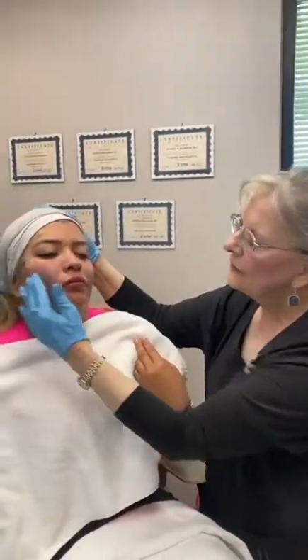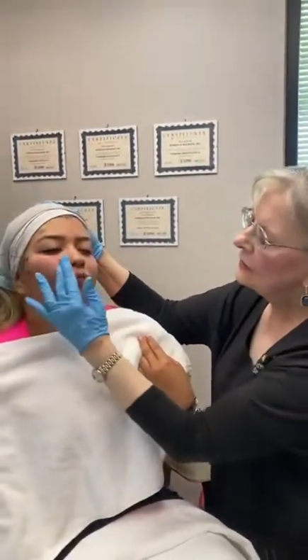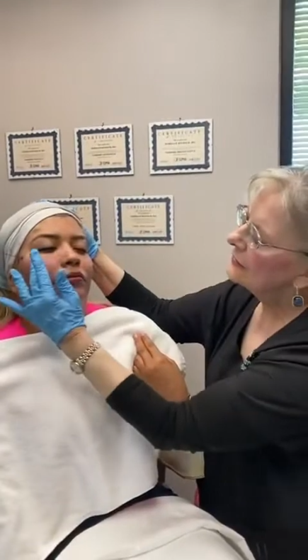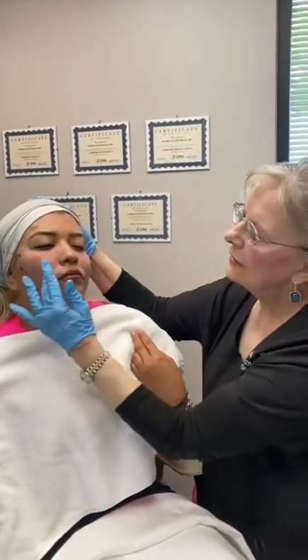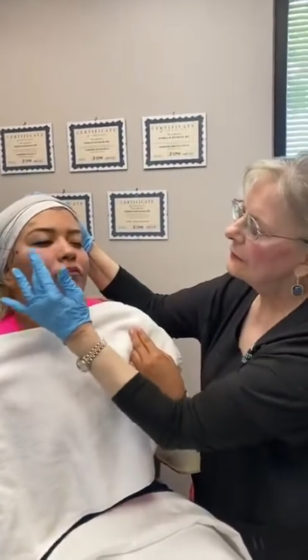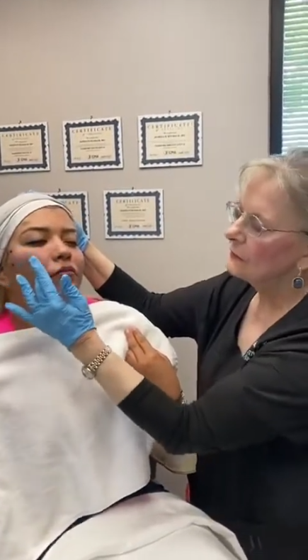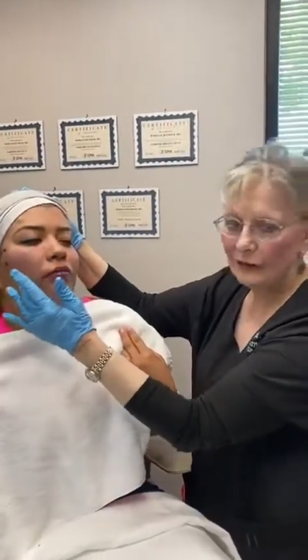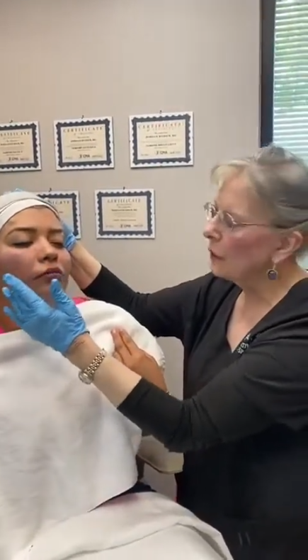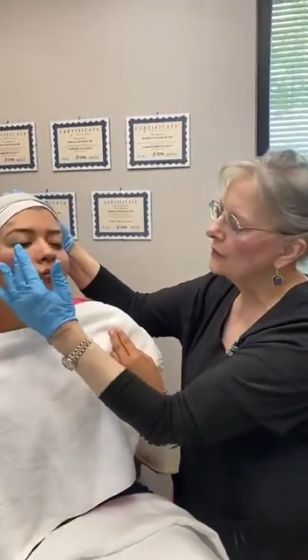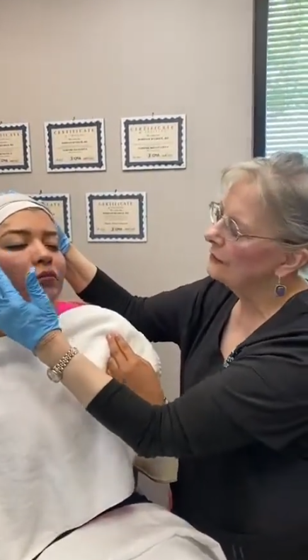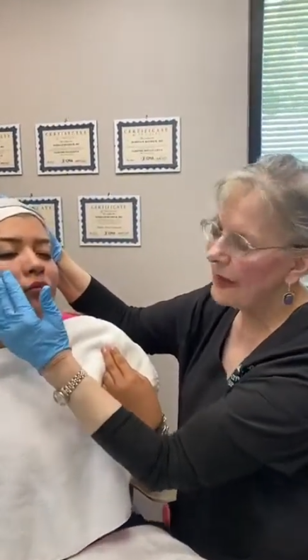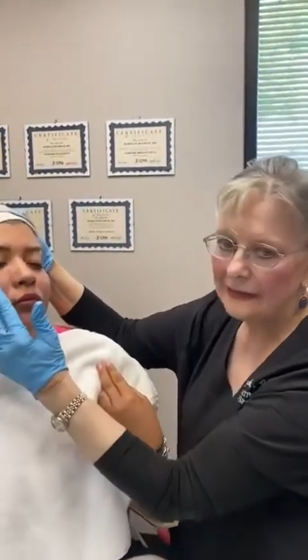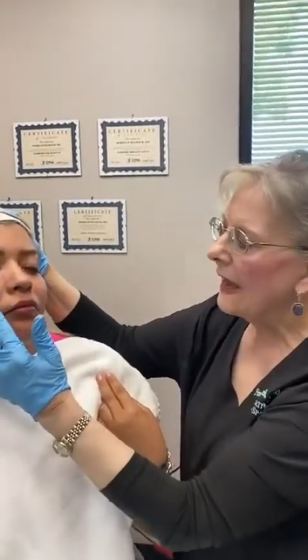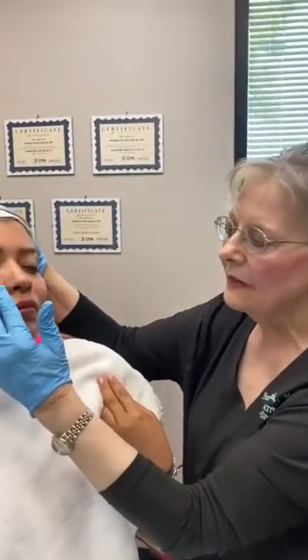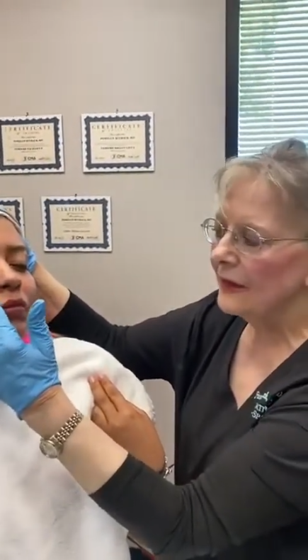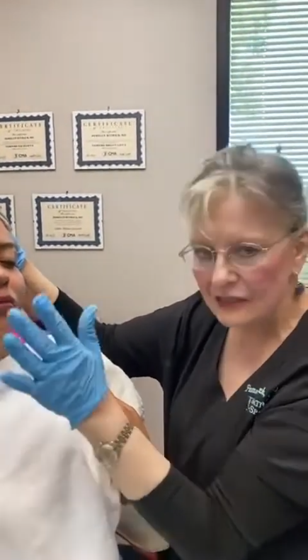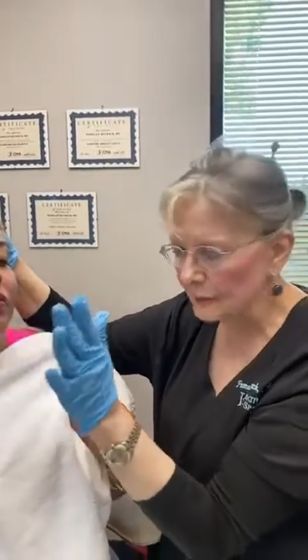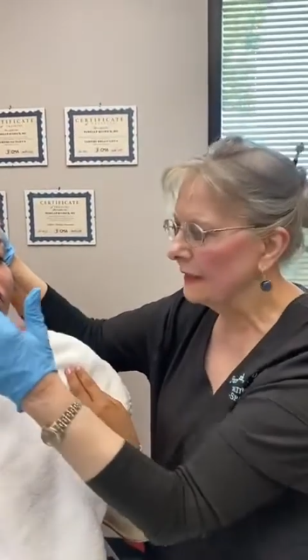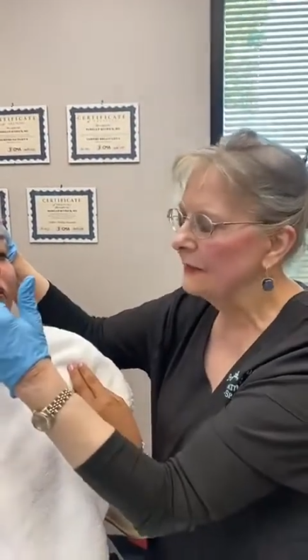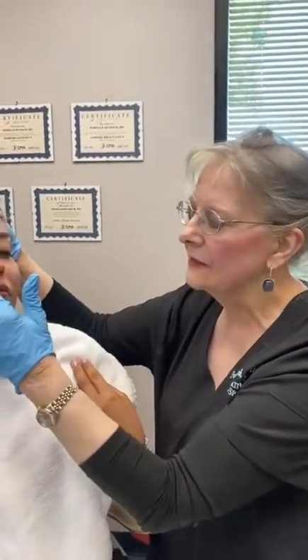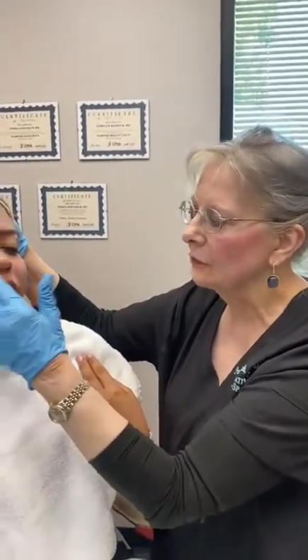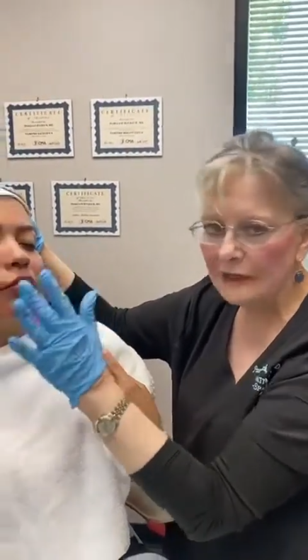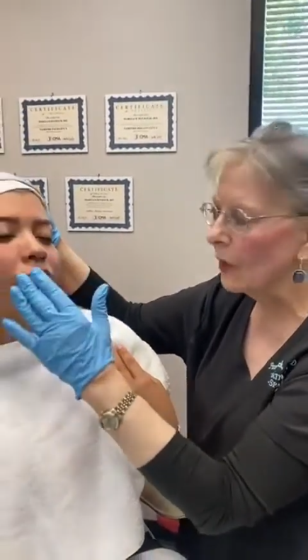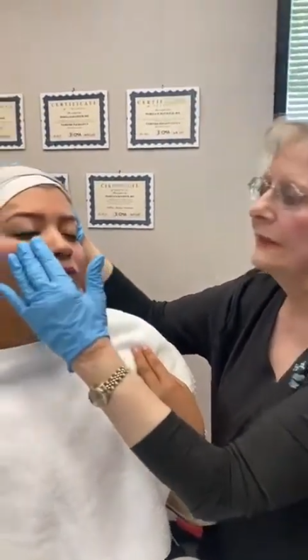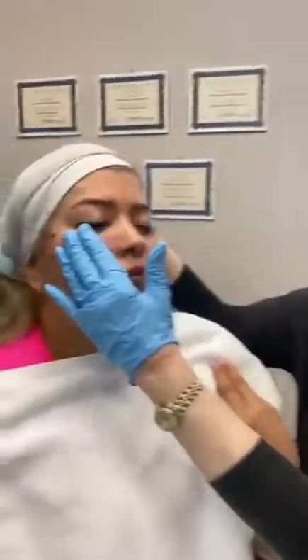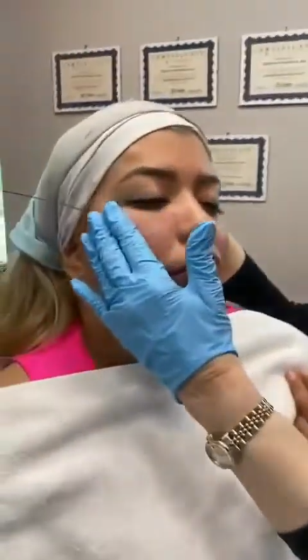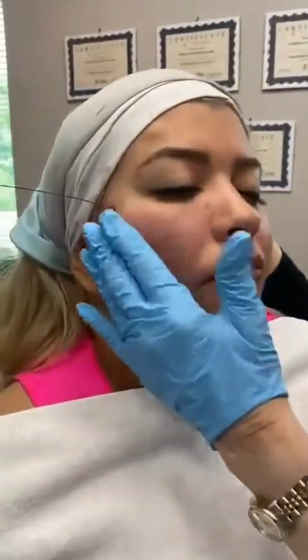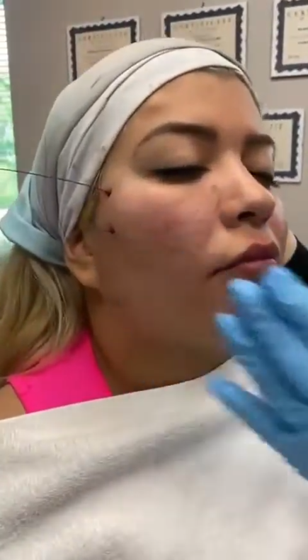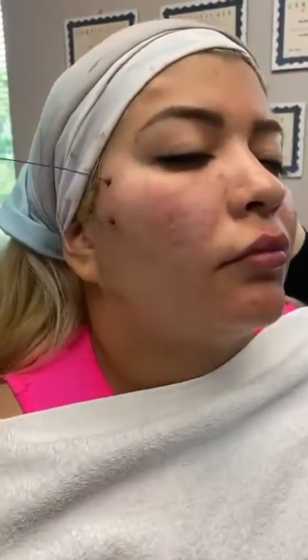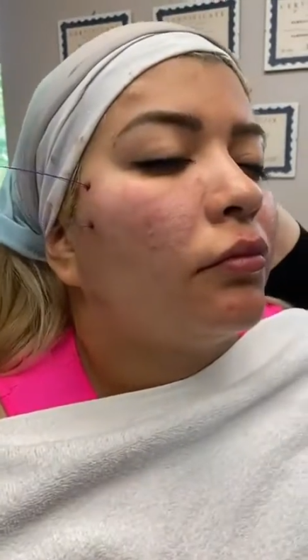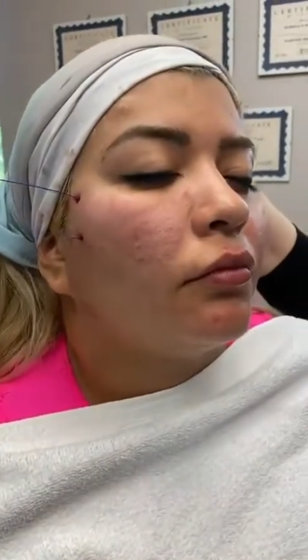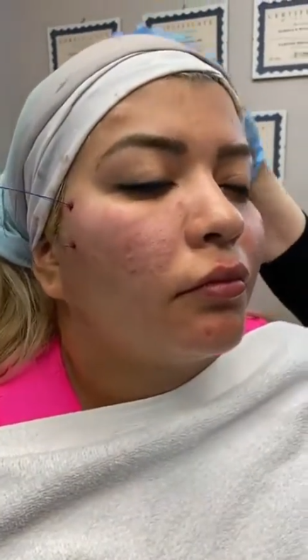She also has some enlarged pores and mouth acne, and the threads, as she's absorbing them, are going to really markedly improve her skin quality because you lay down collagen like crazy.